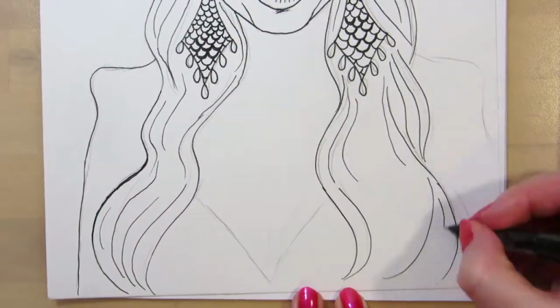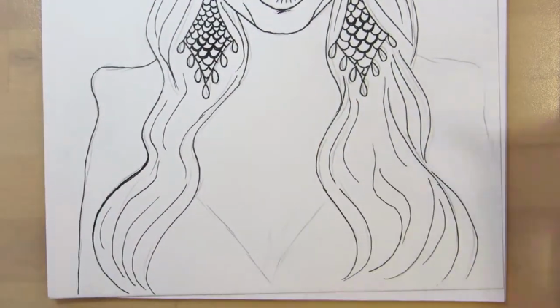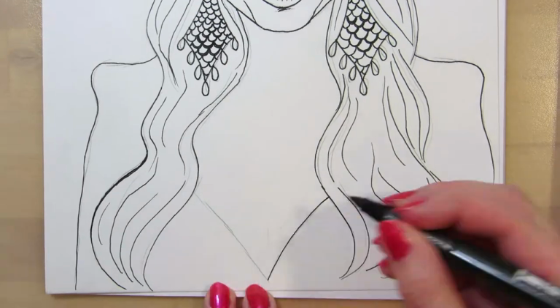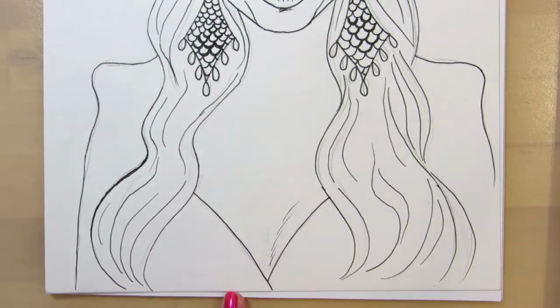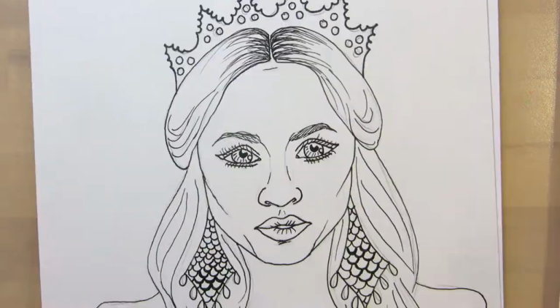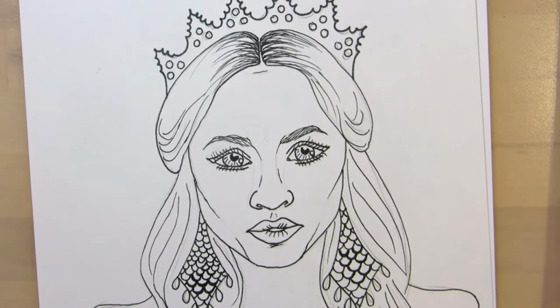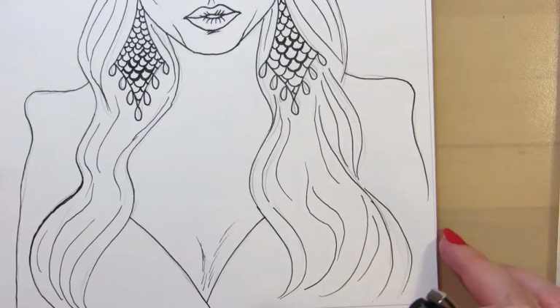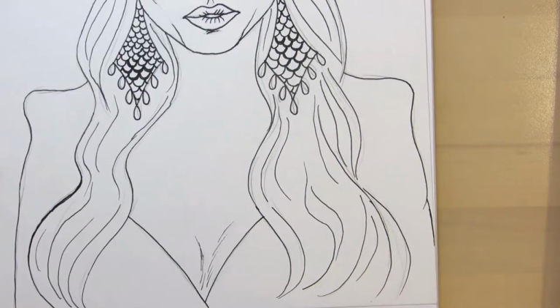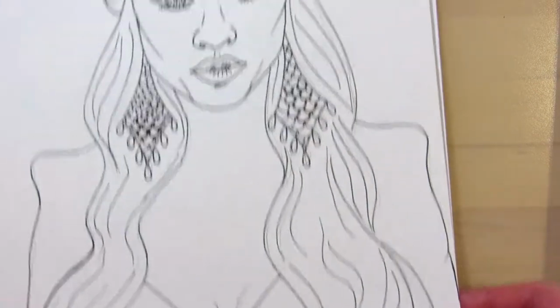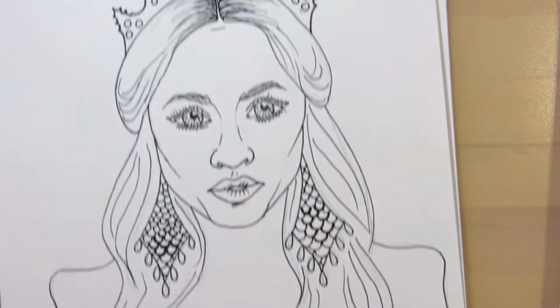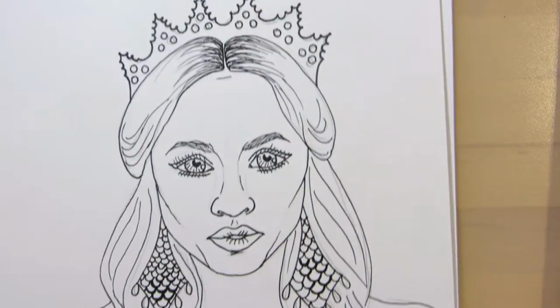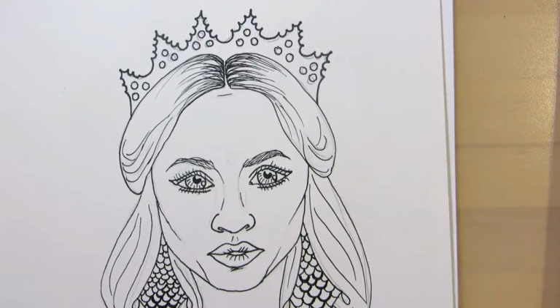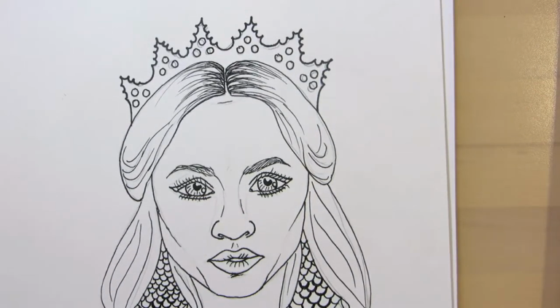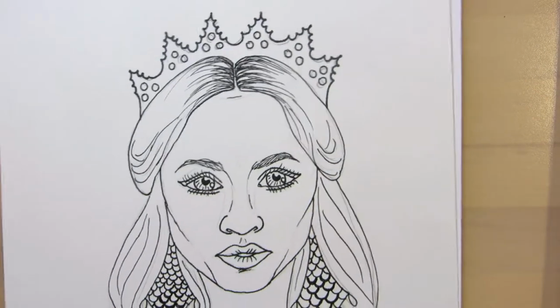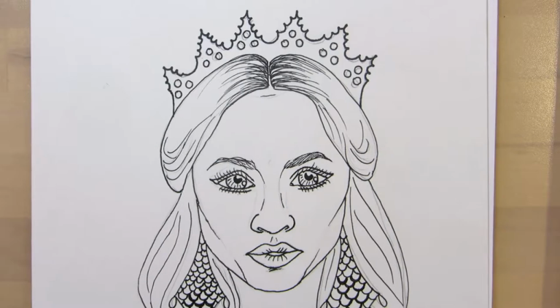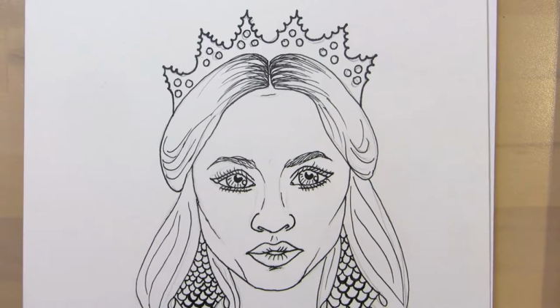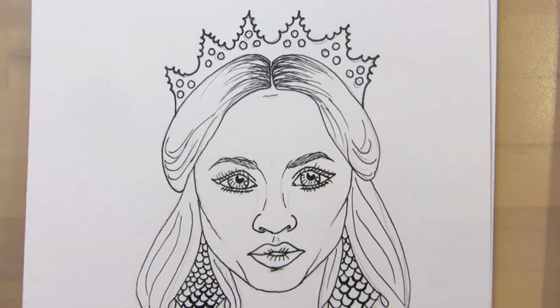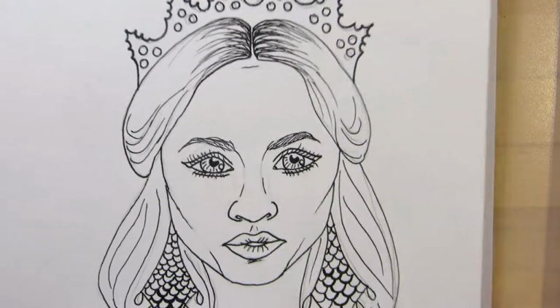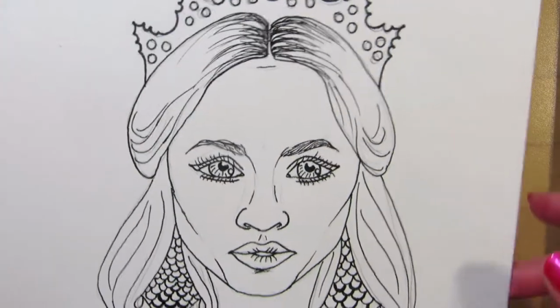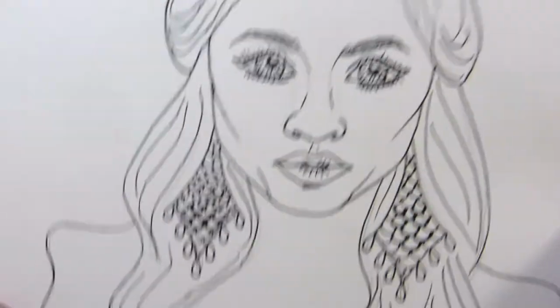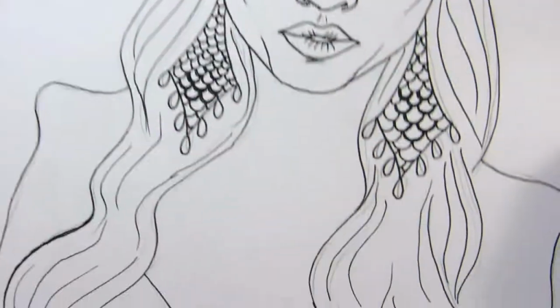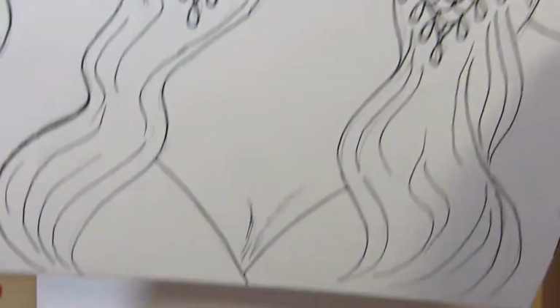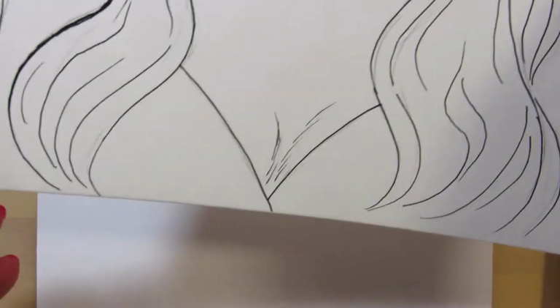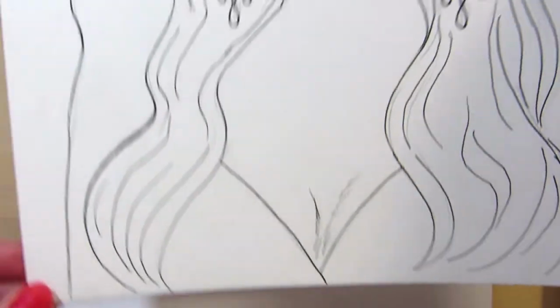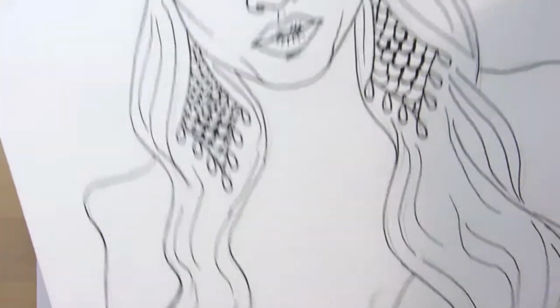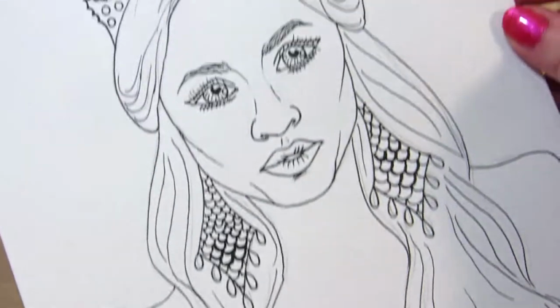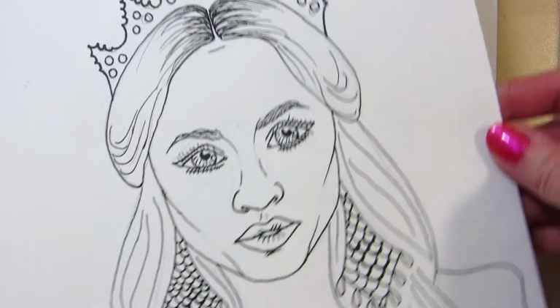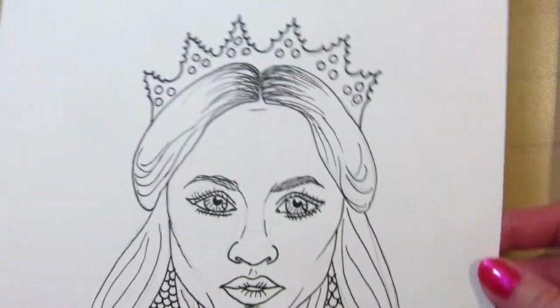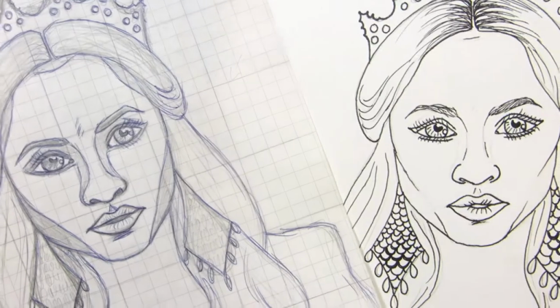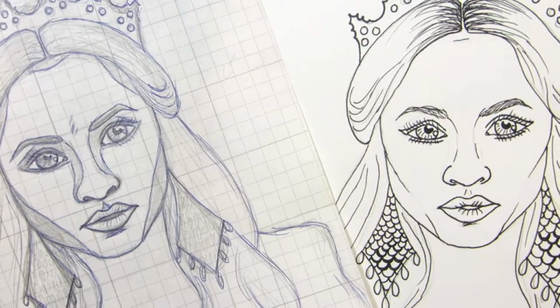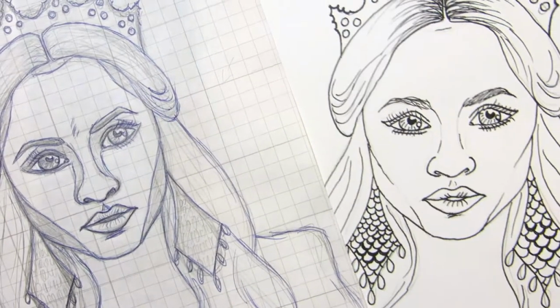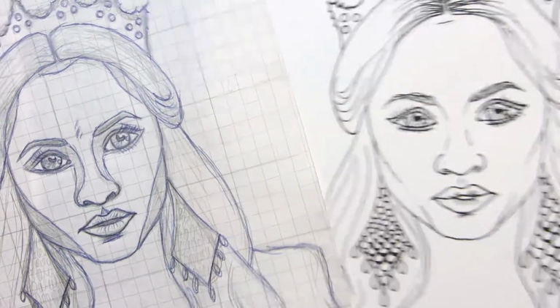I know that many people want to shade in their Inktober drawings, change line weights and add black areas, but coloring pages usually don't have many blacked out areas or shading, so I'm just doing the line art.